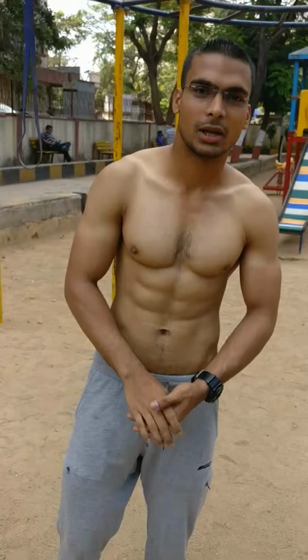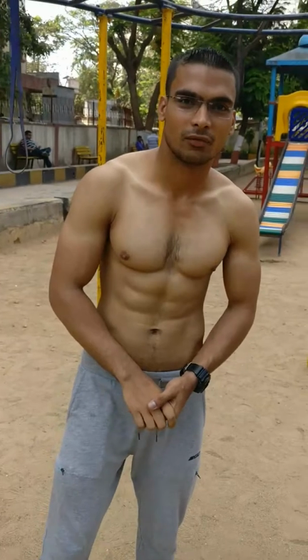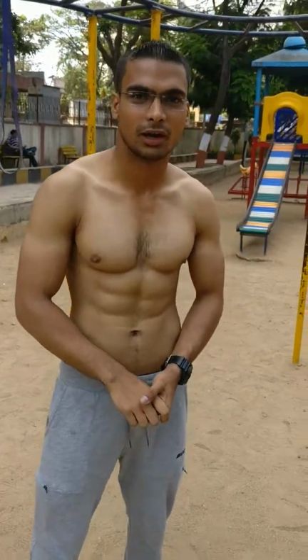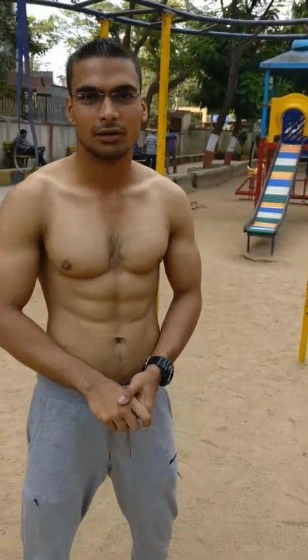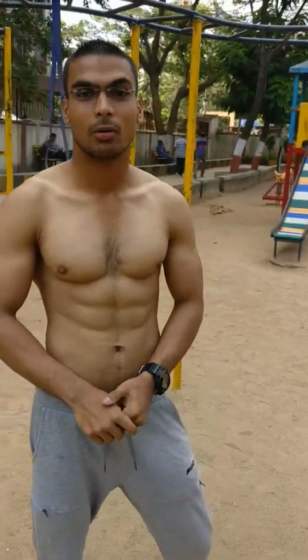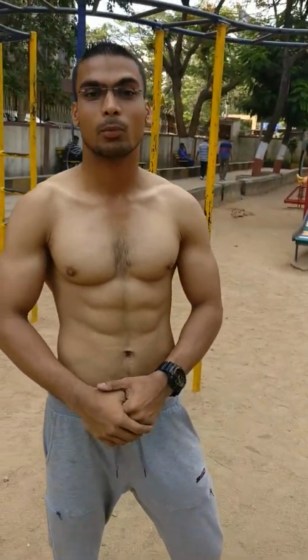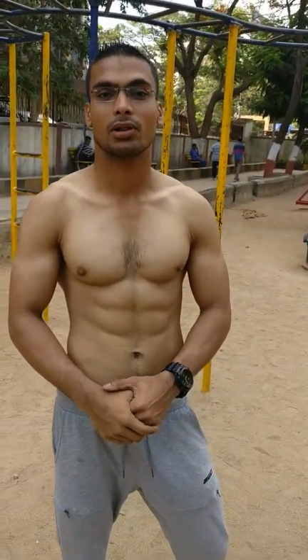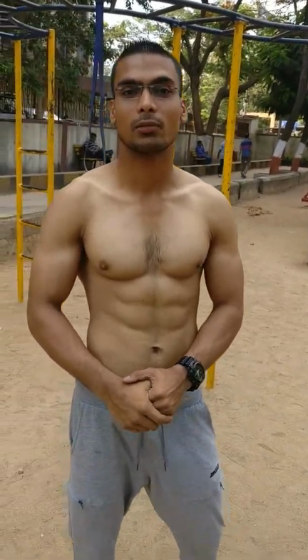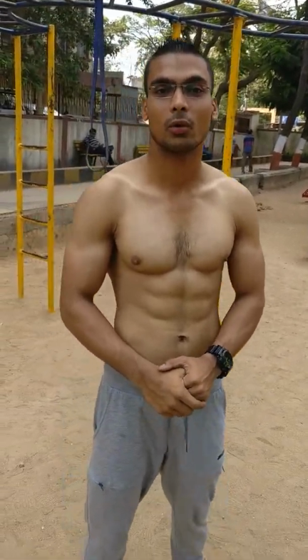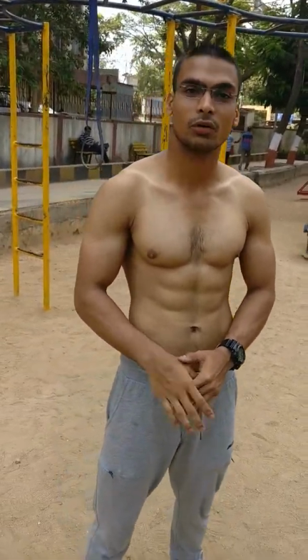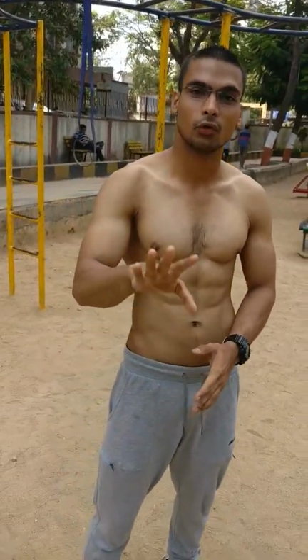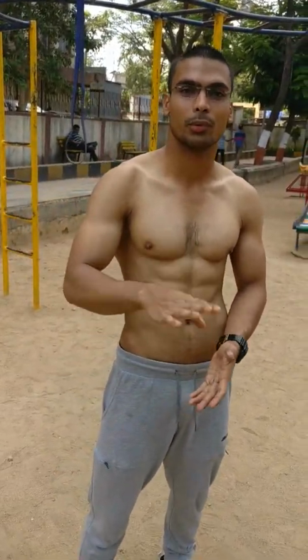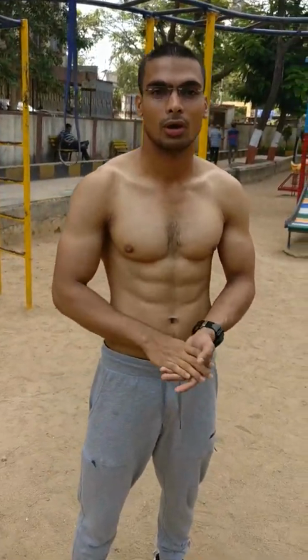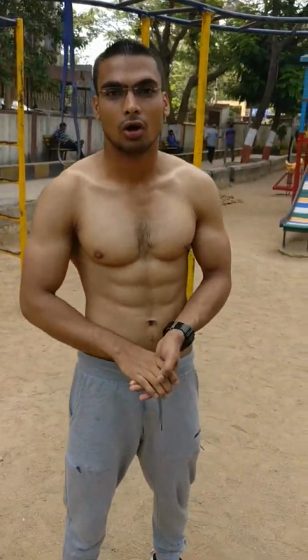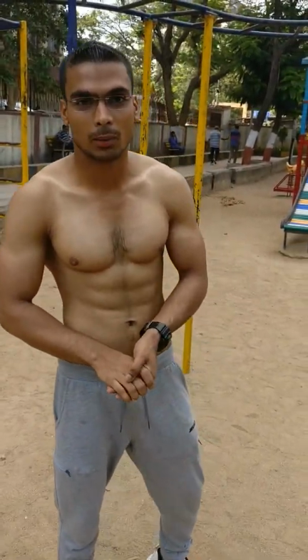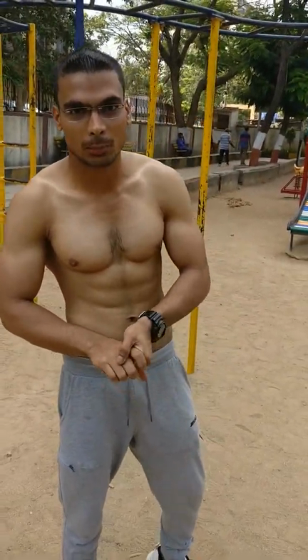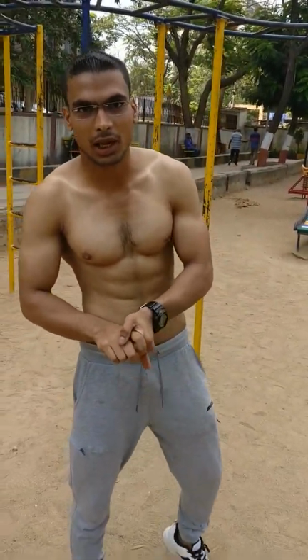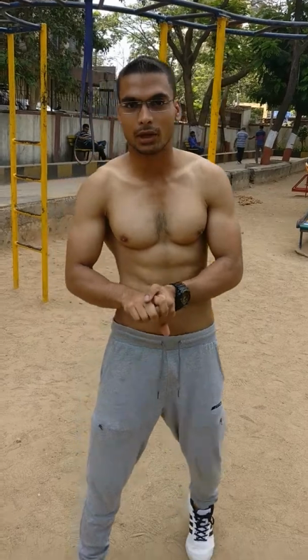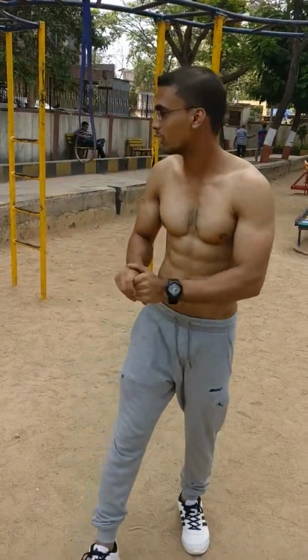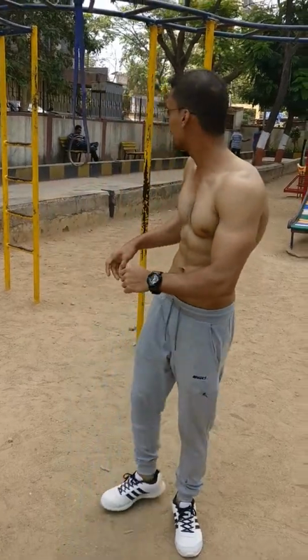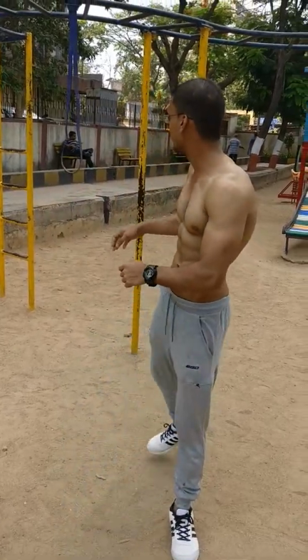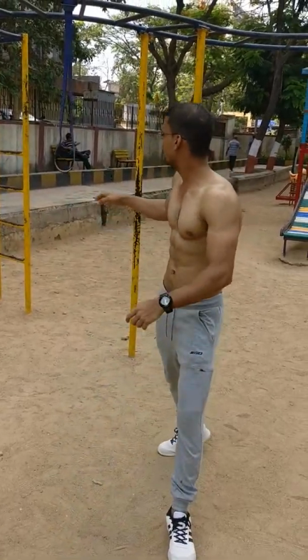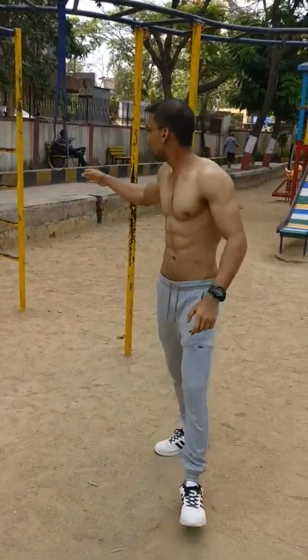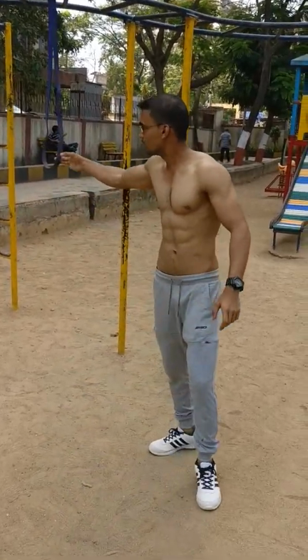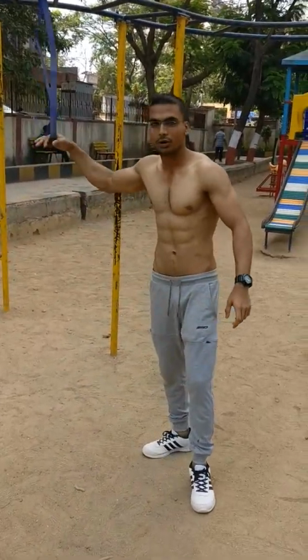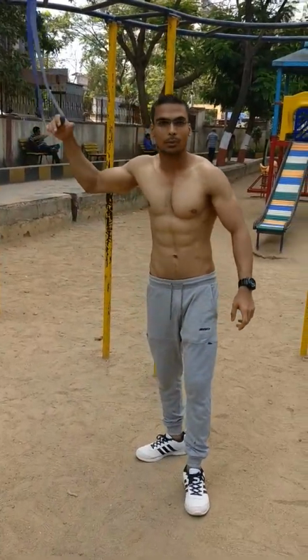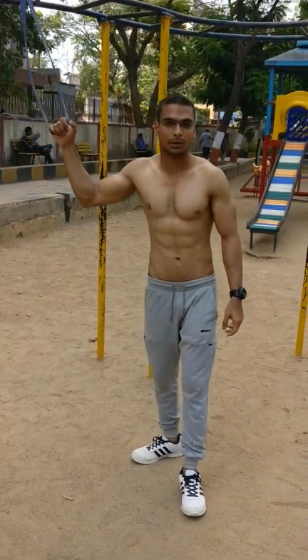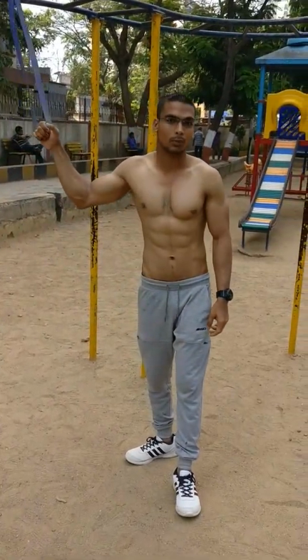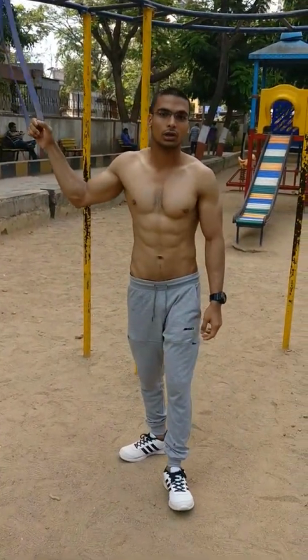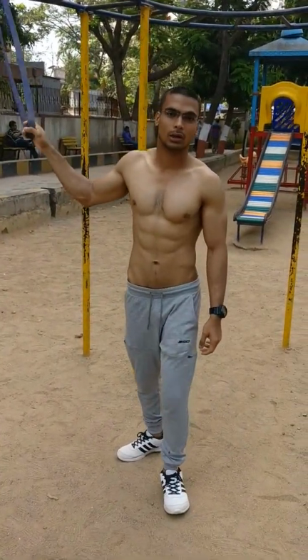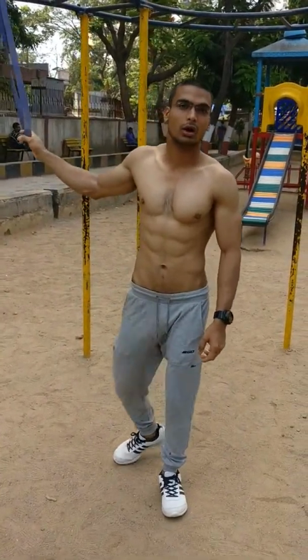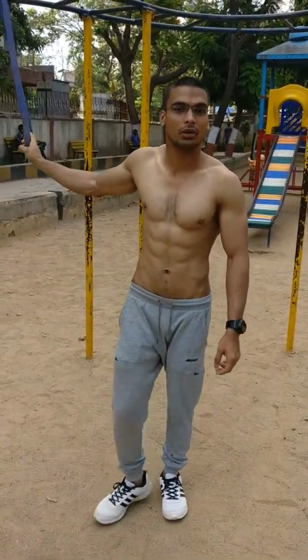My name is Shafi Khan and I will teach you all the muscles in the leg. I will help you with this rubber band. This rubber band will help you with ball size.